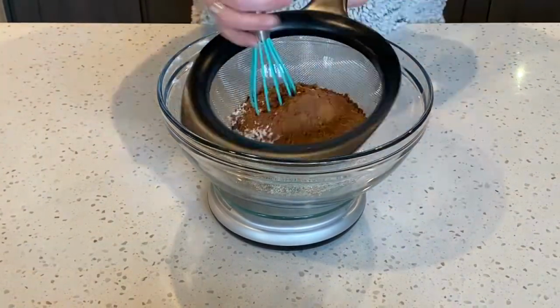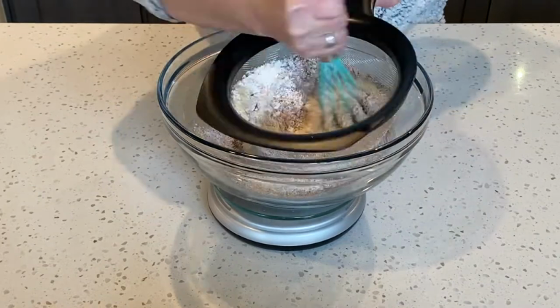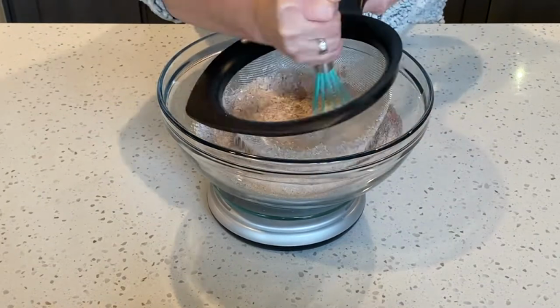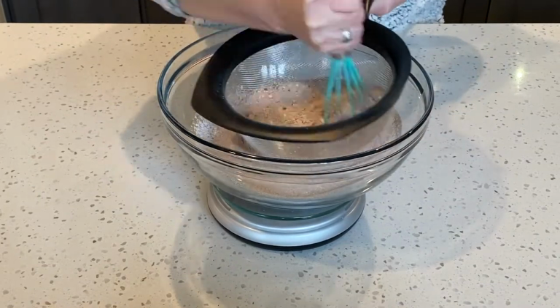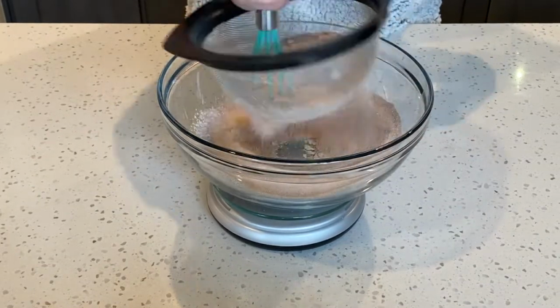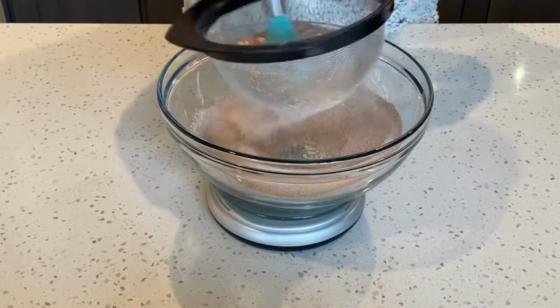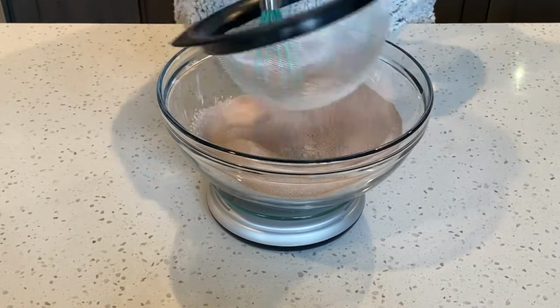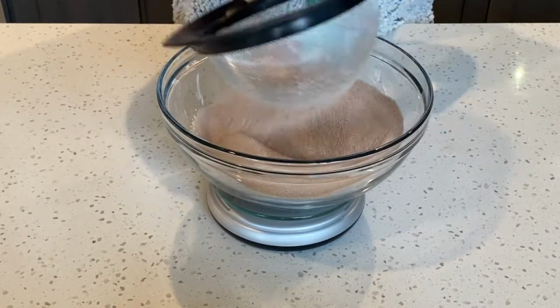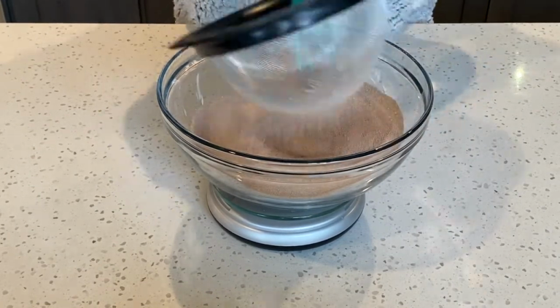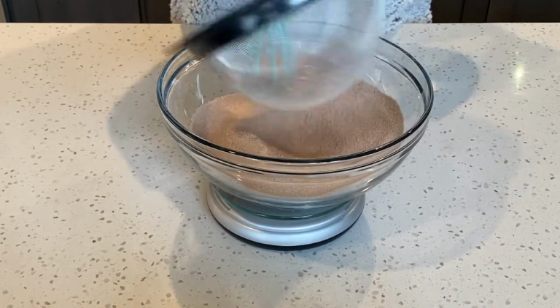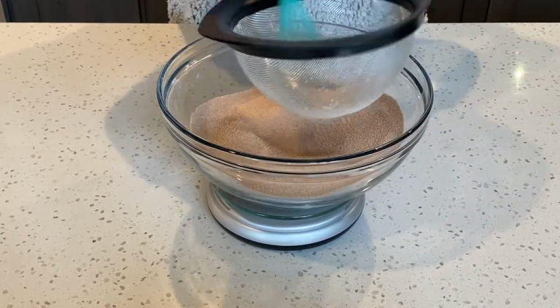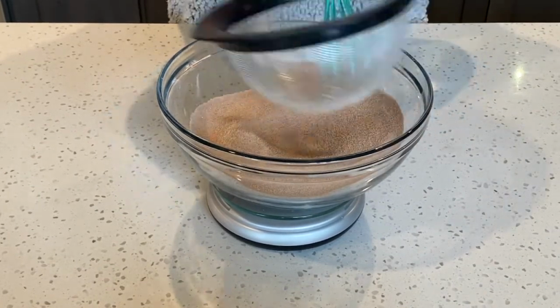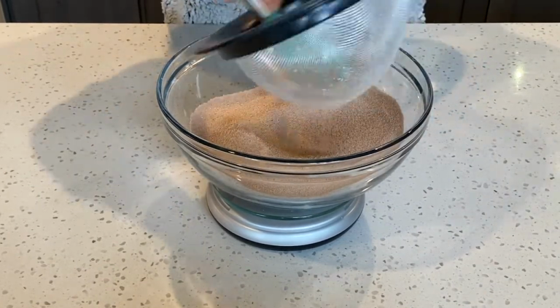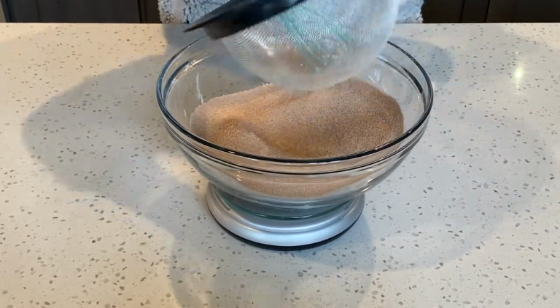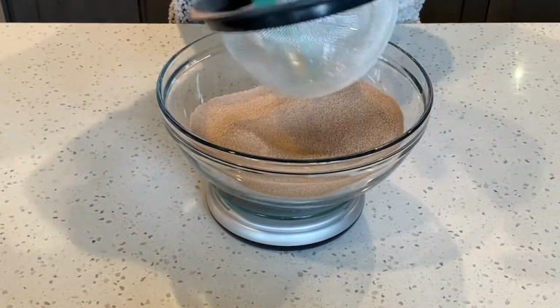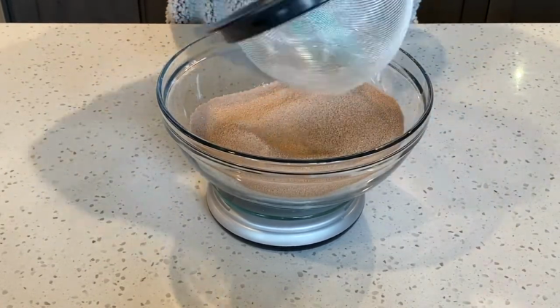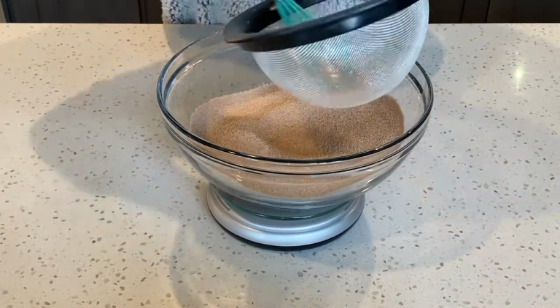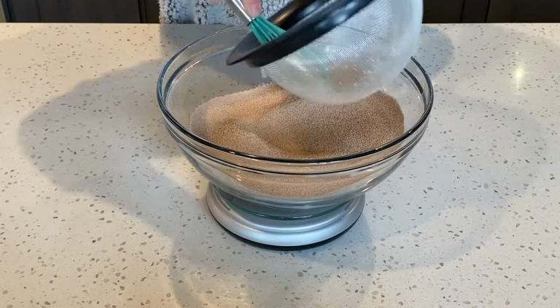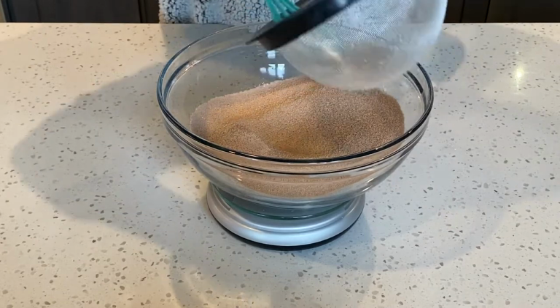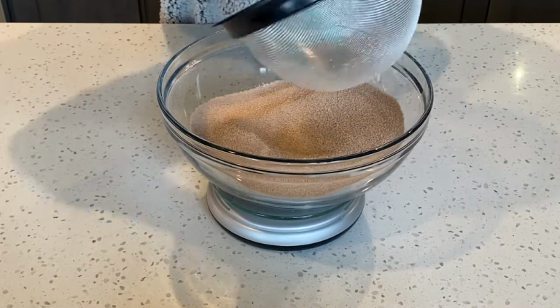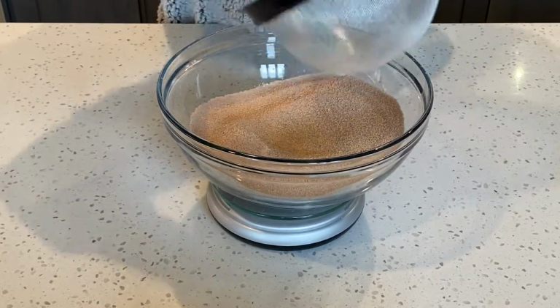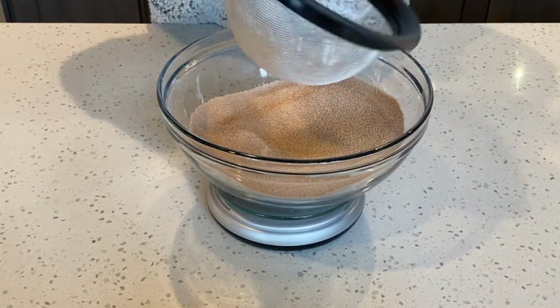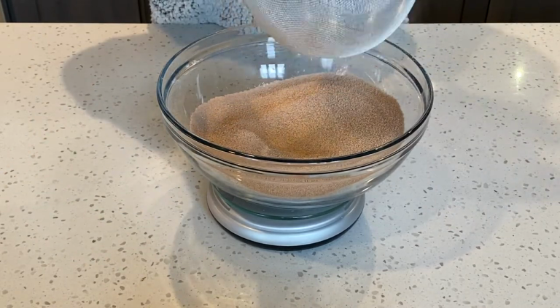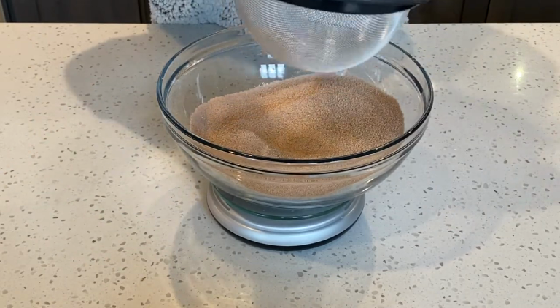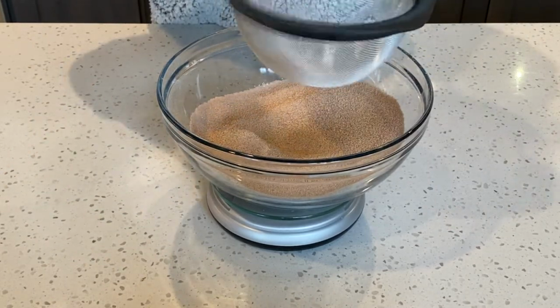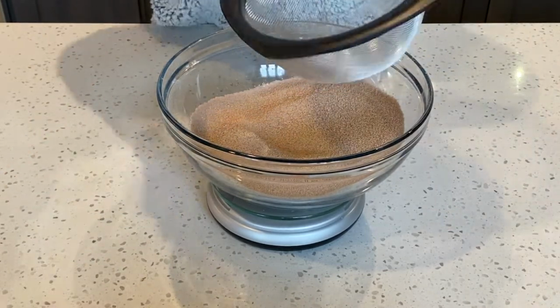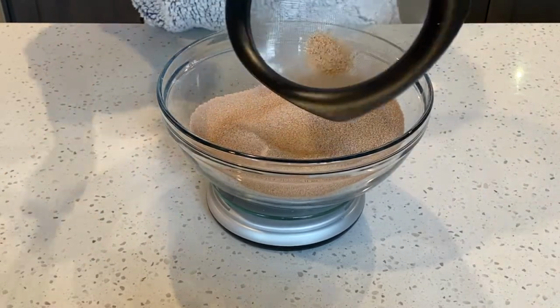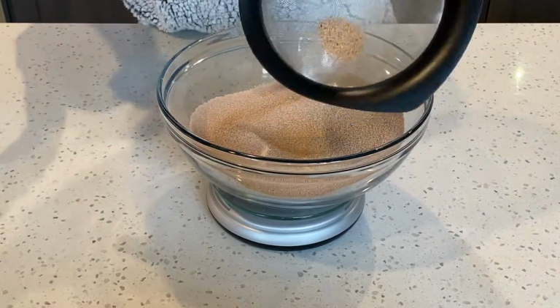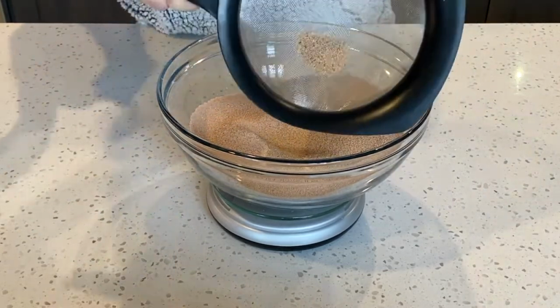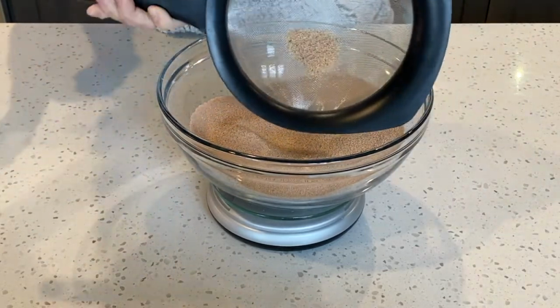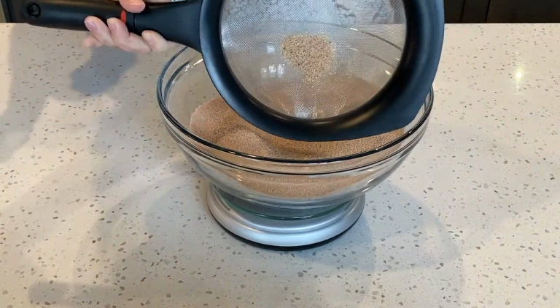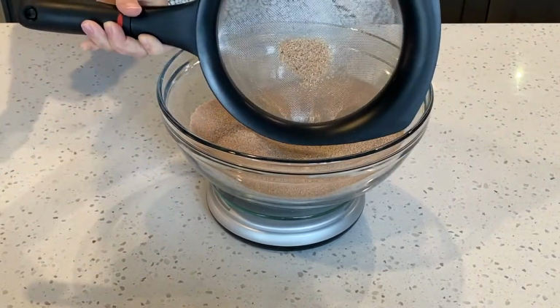Use a whisk to mix the dry ingredients together while pushing them through the sieve. You want to discard any large pieces that will not go through the sieve.